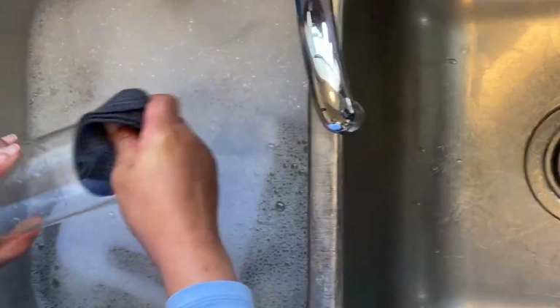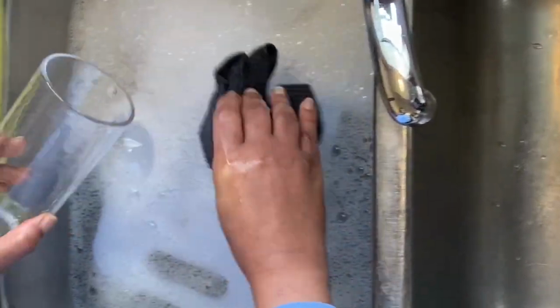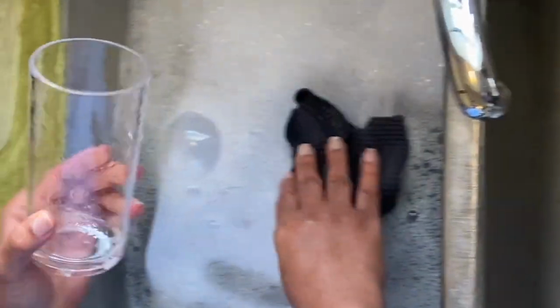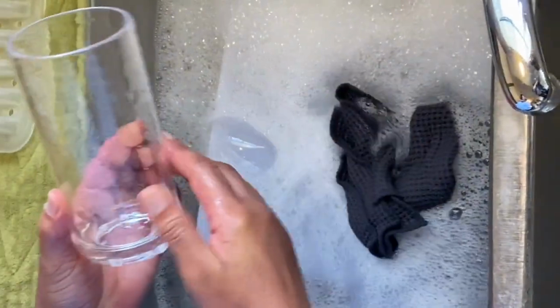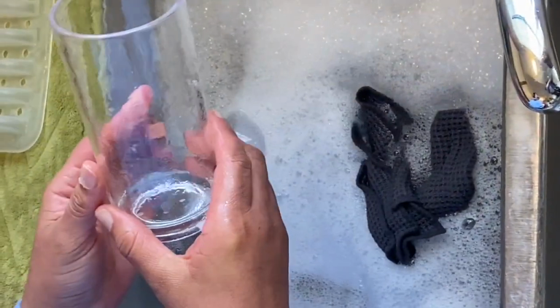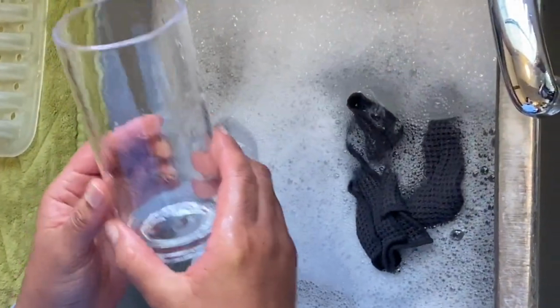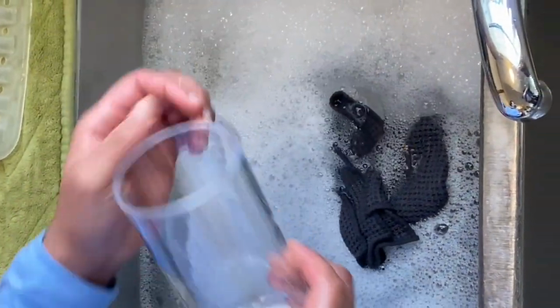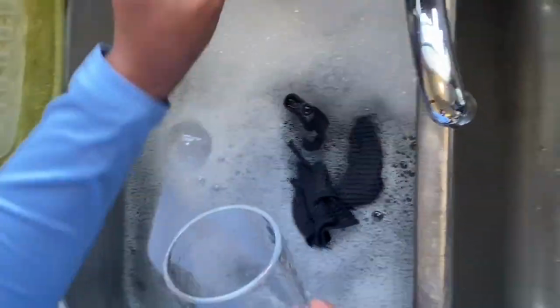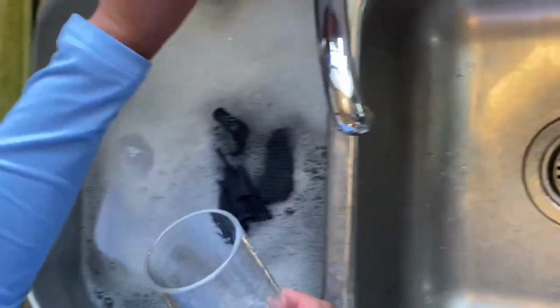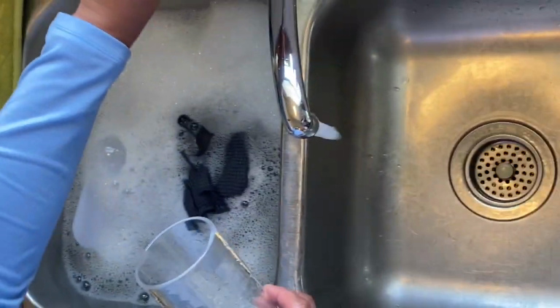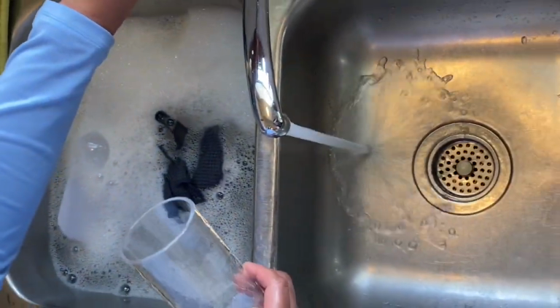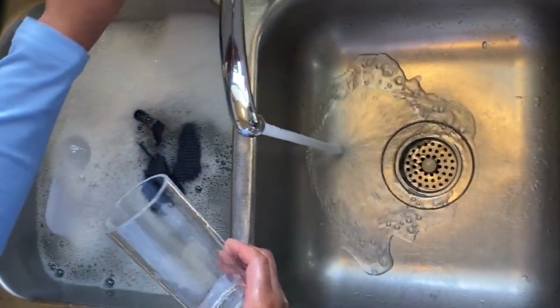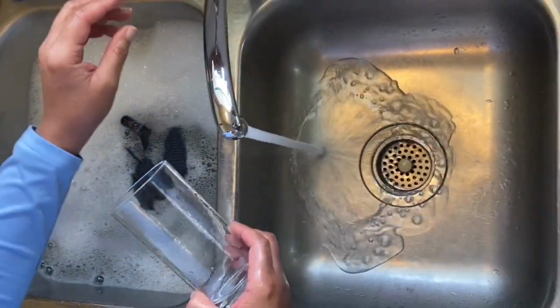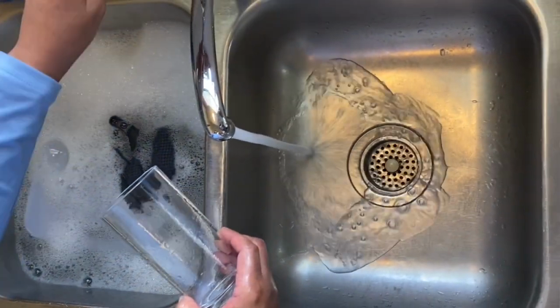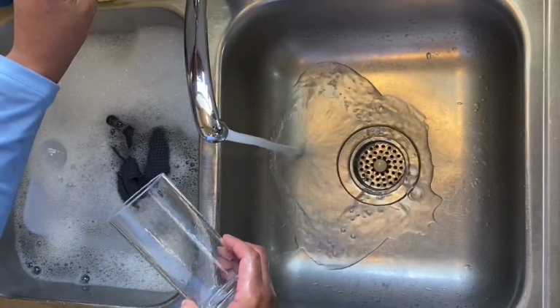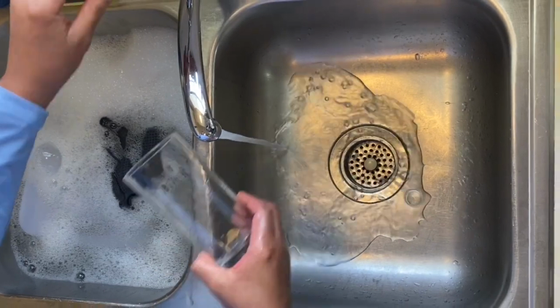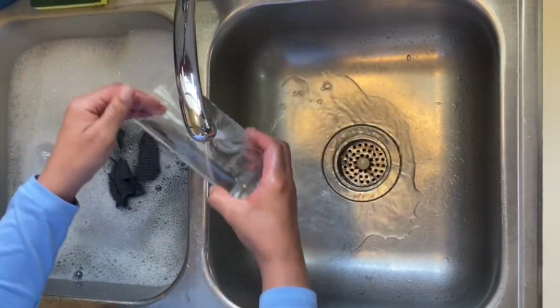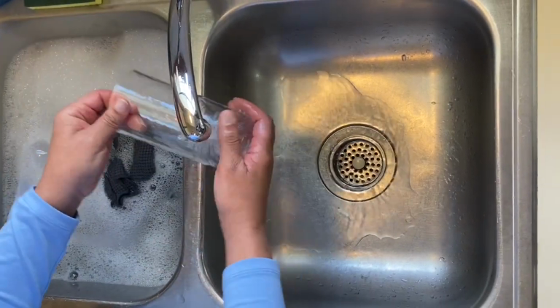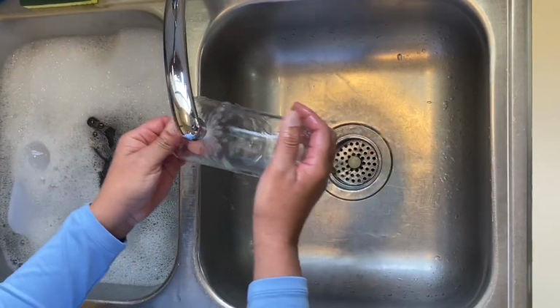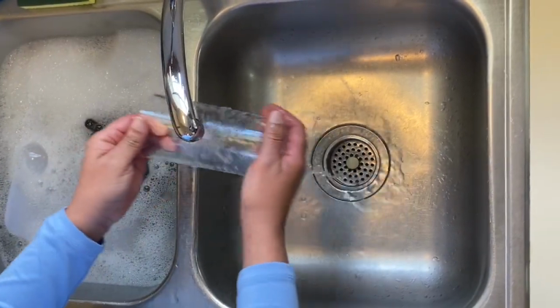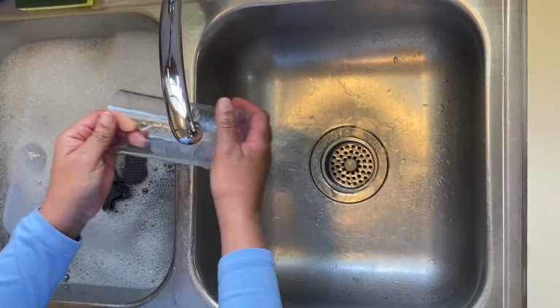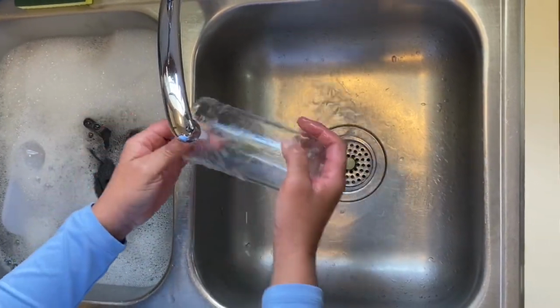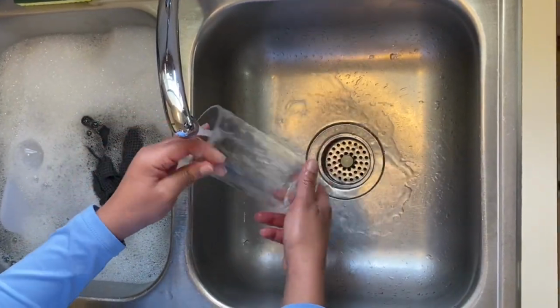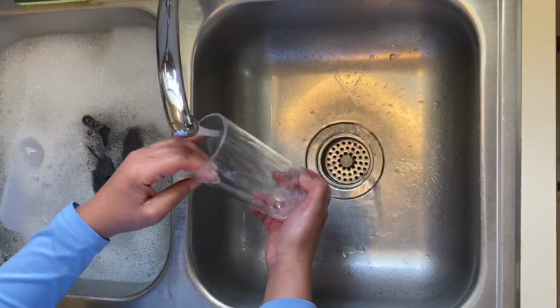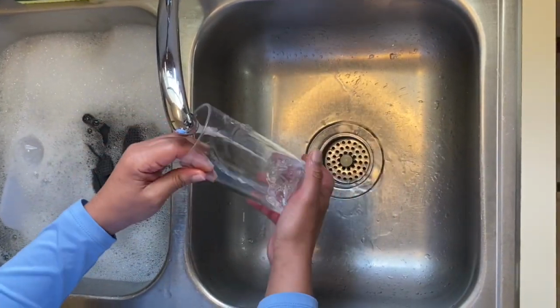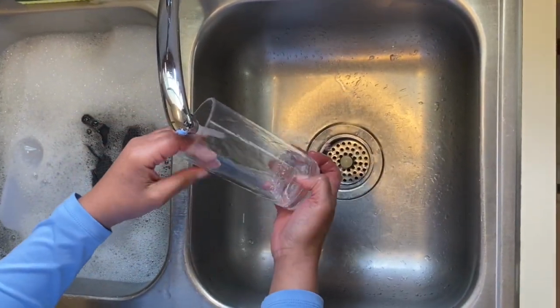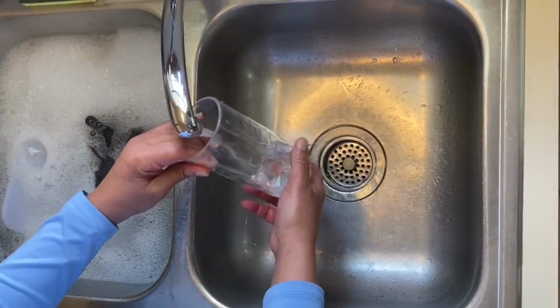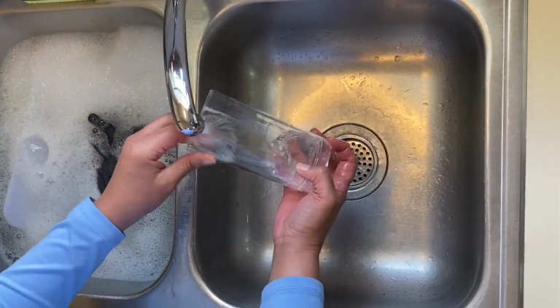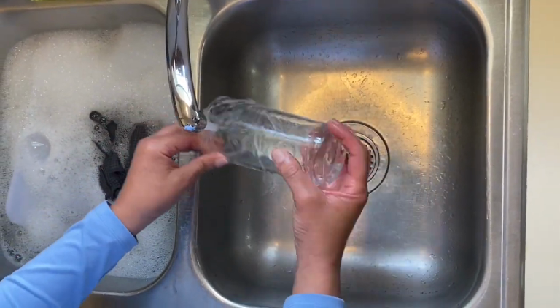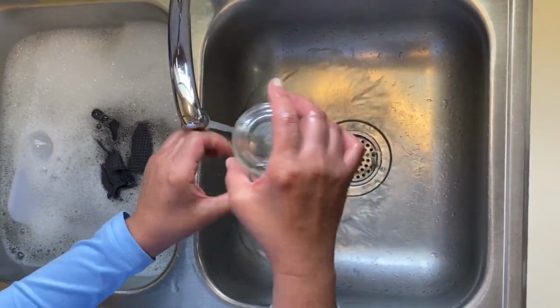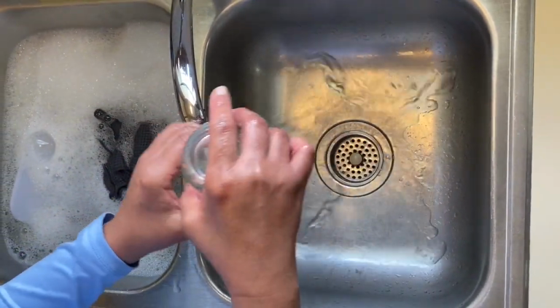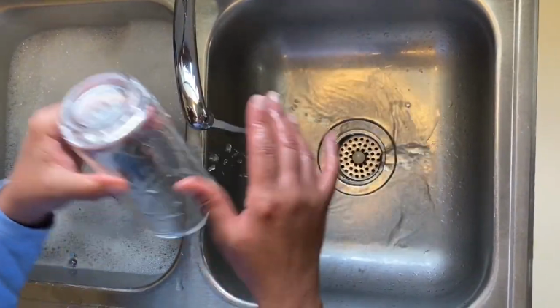Make sure to rinse each dish in warm water until all soap is removed. Then place the dish on a drying rack or mat.